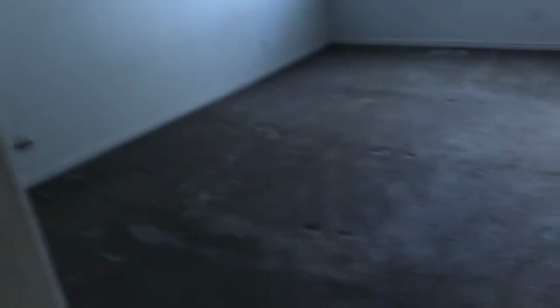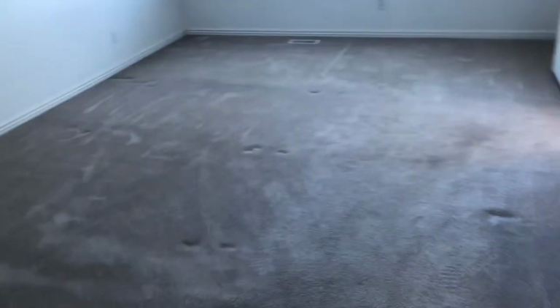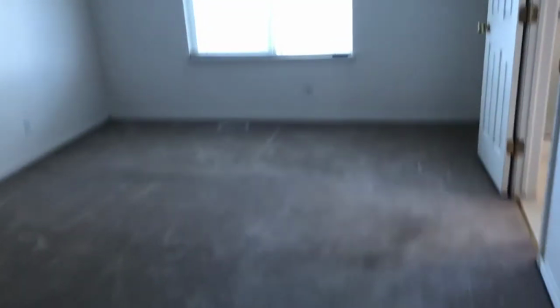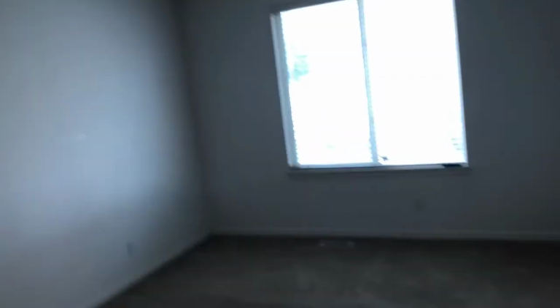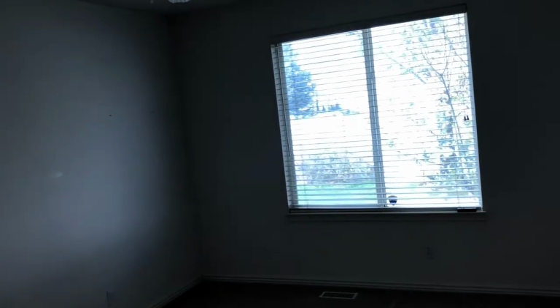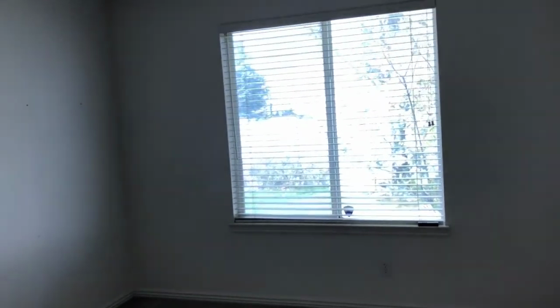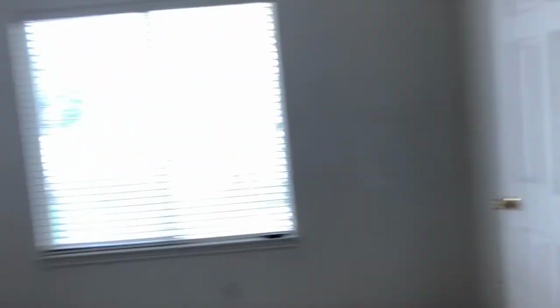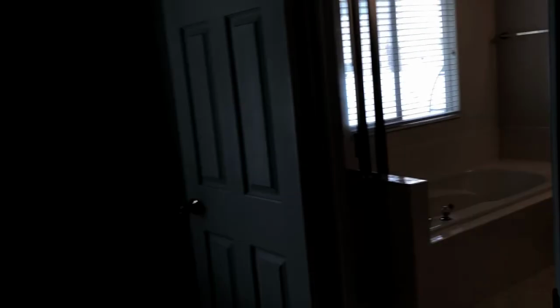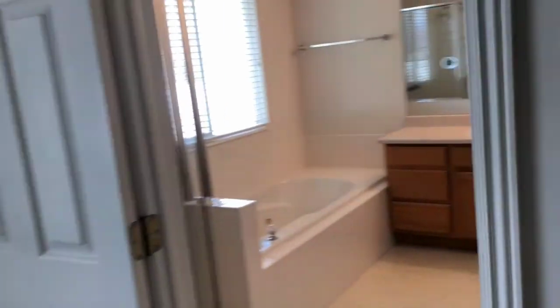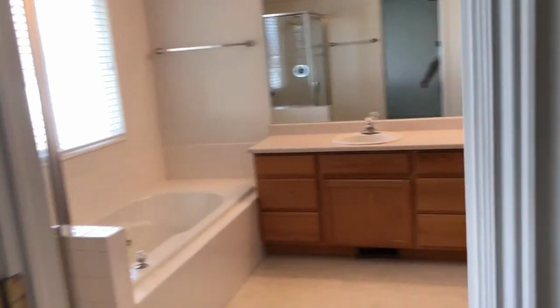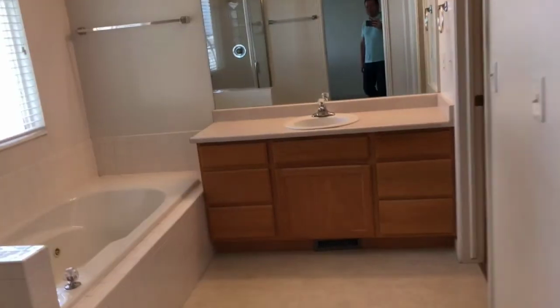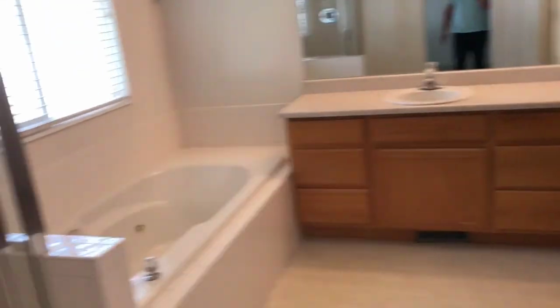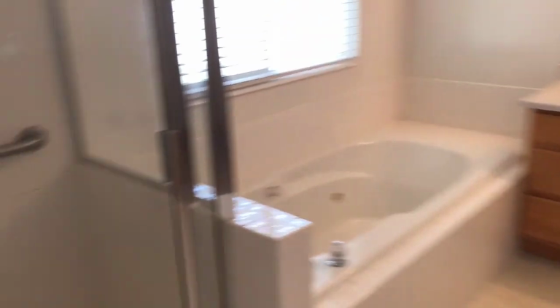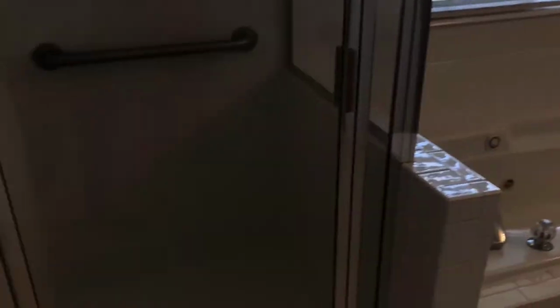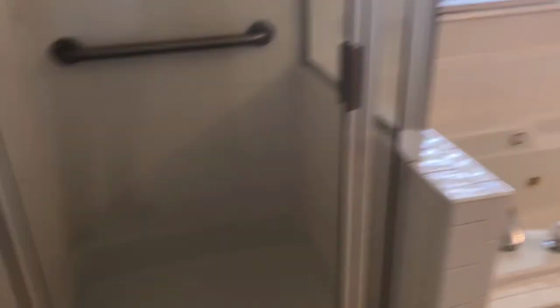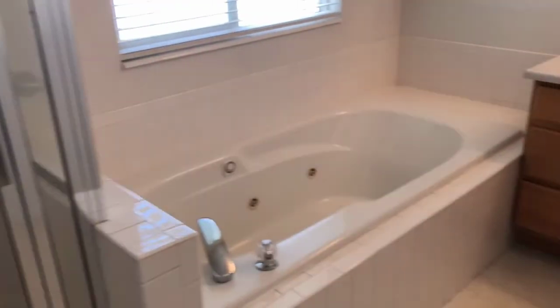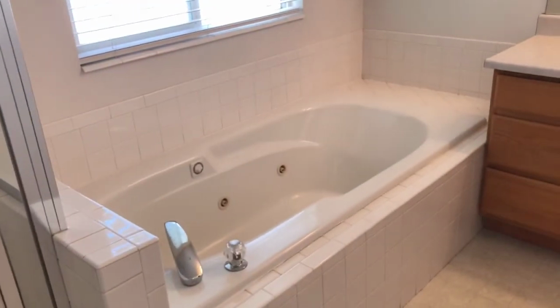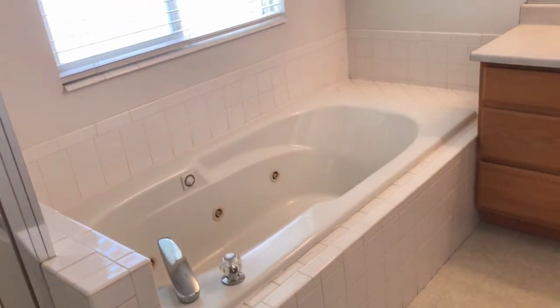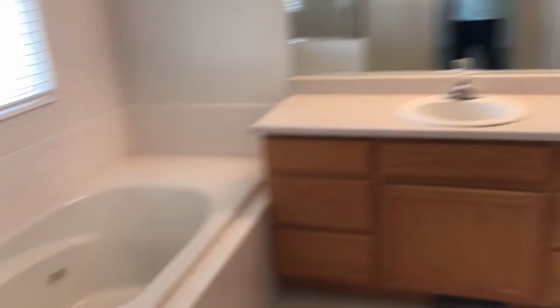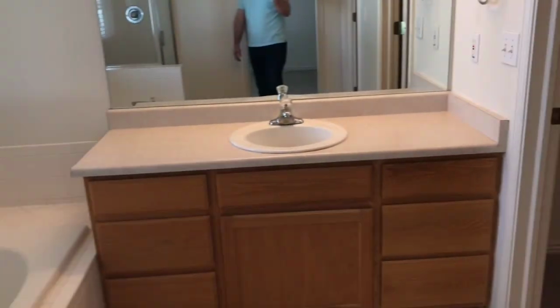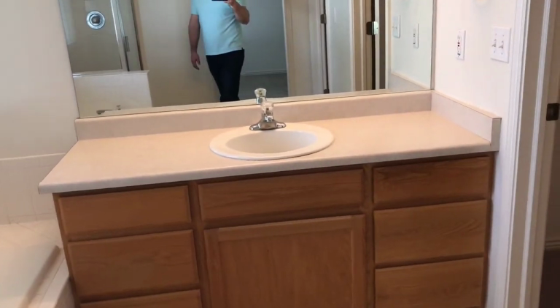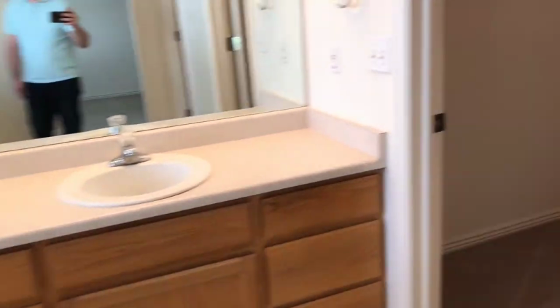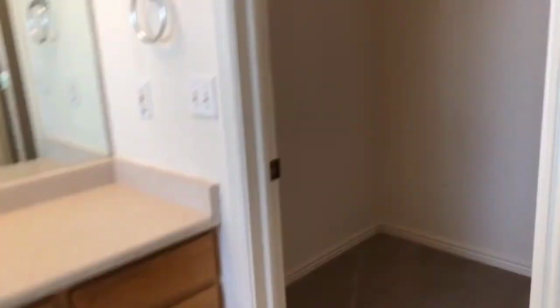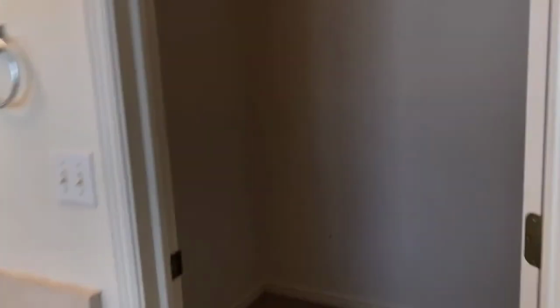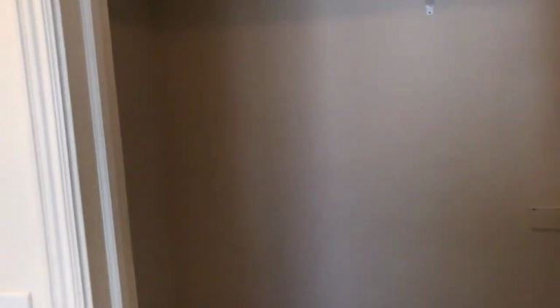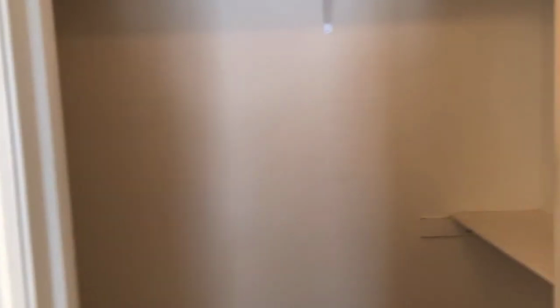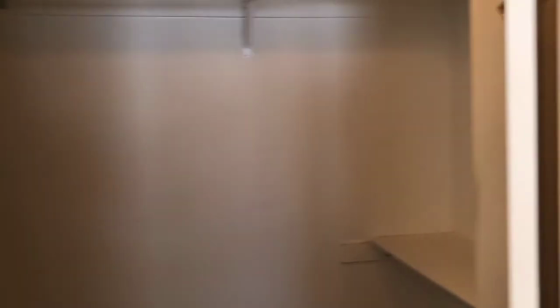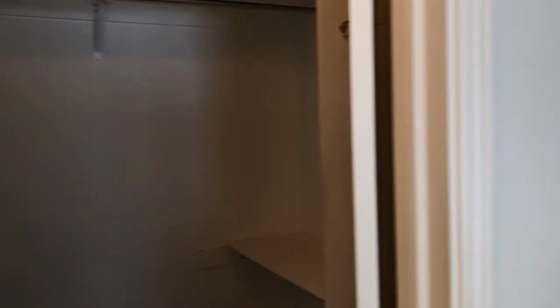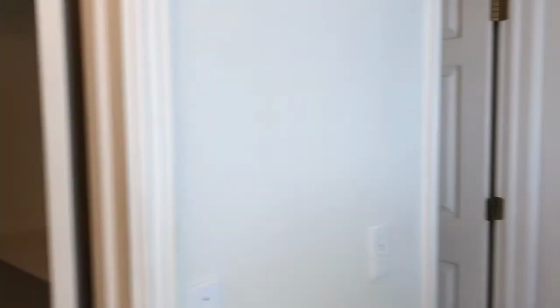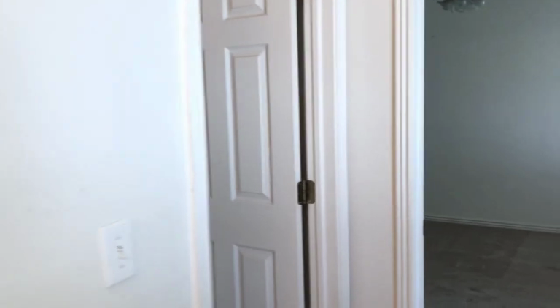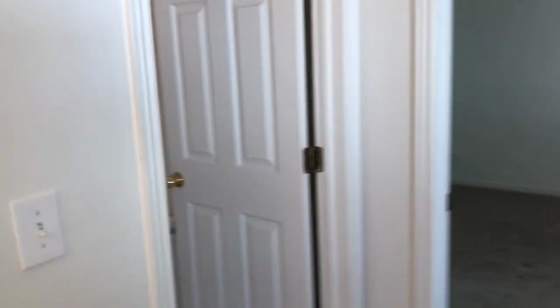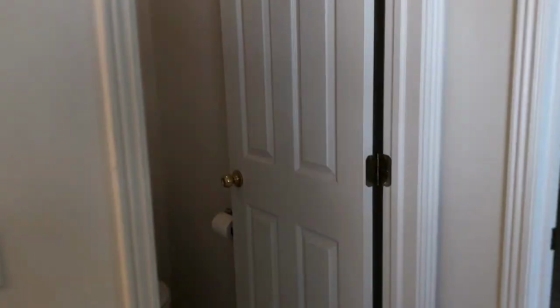Master suite. The master suite has a separate shower and tub — big tub. There's your vanity. Walk-in closet. And your private commode.